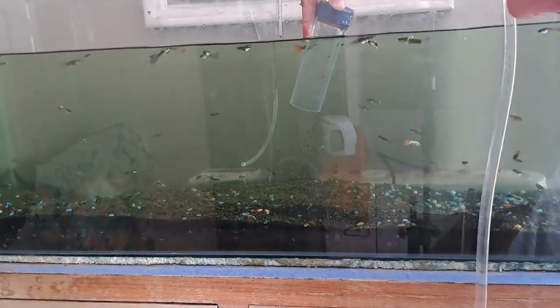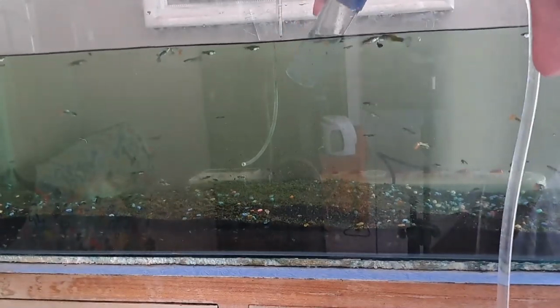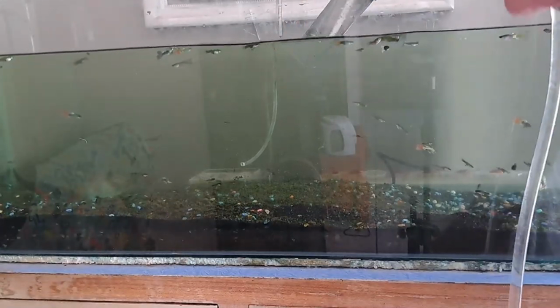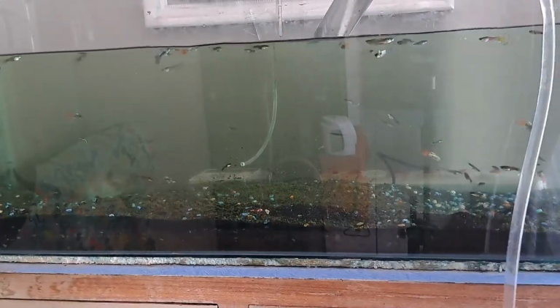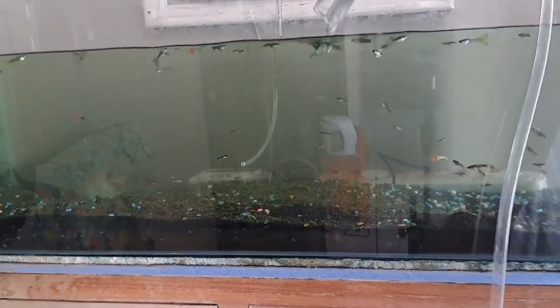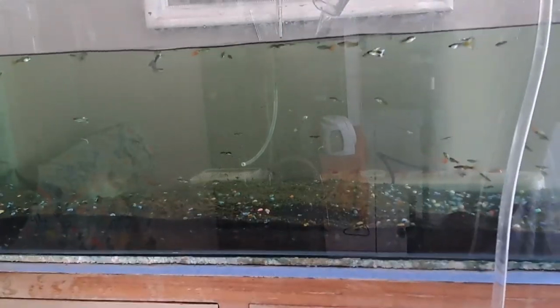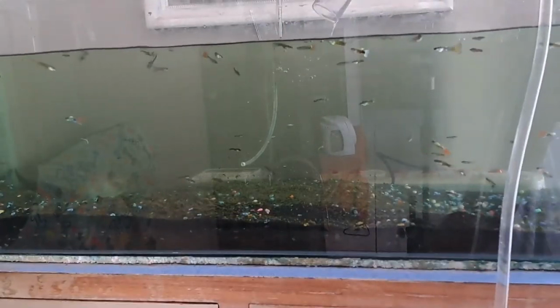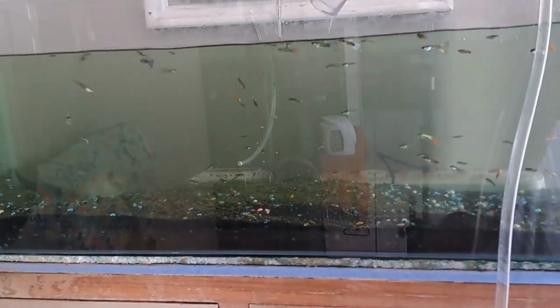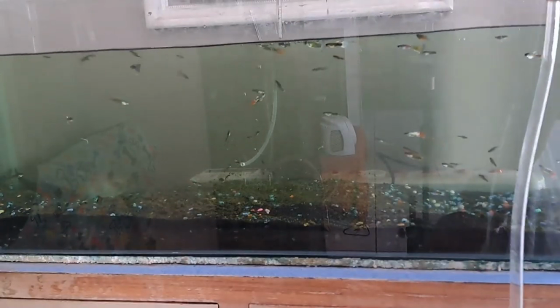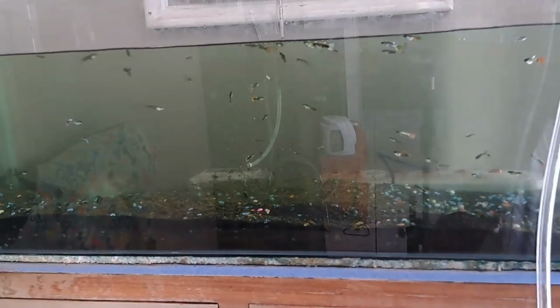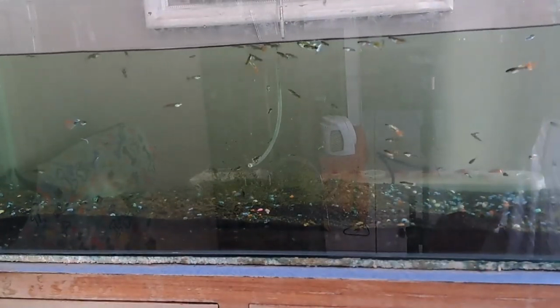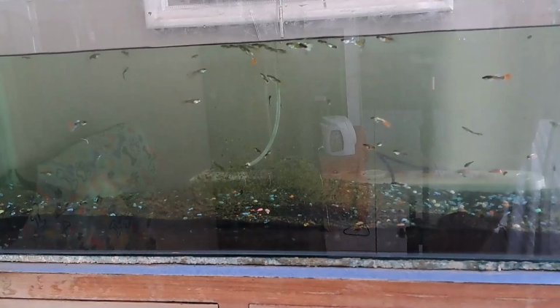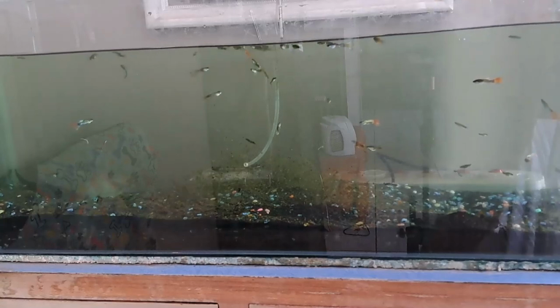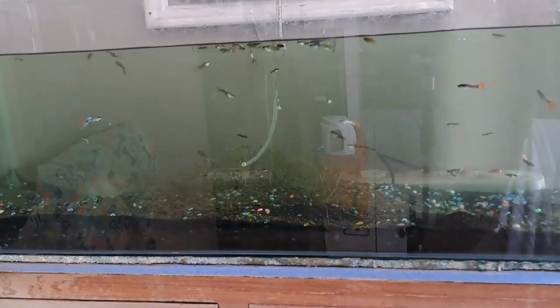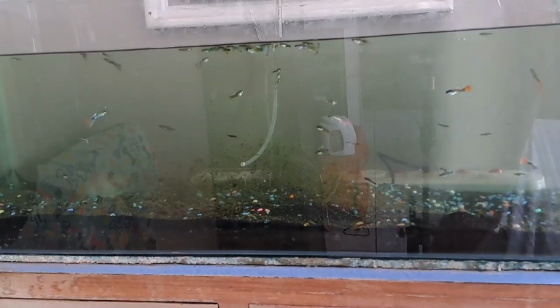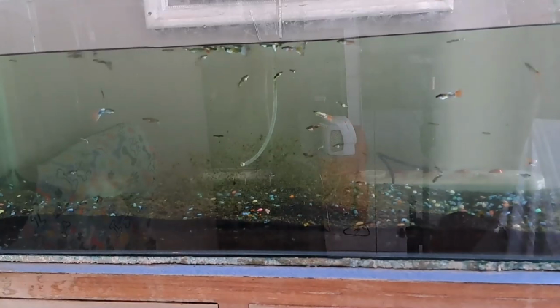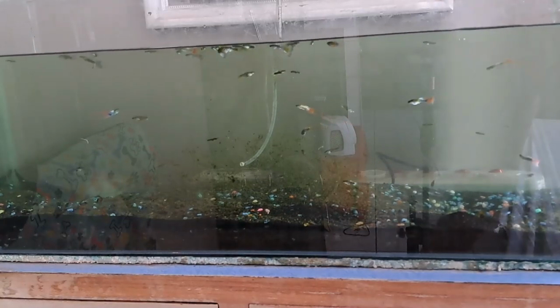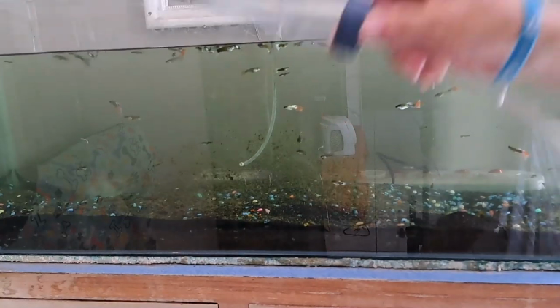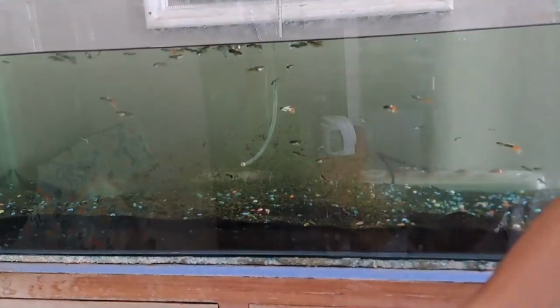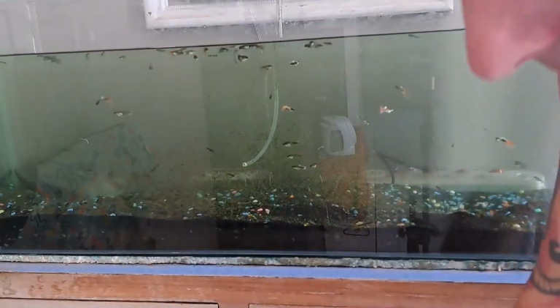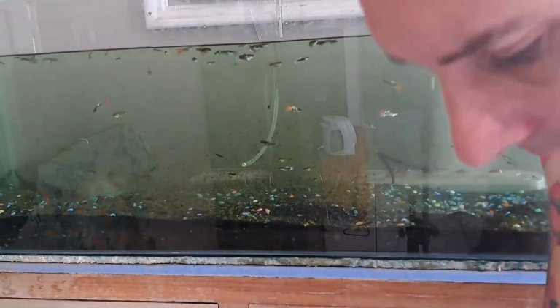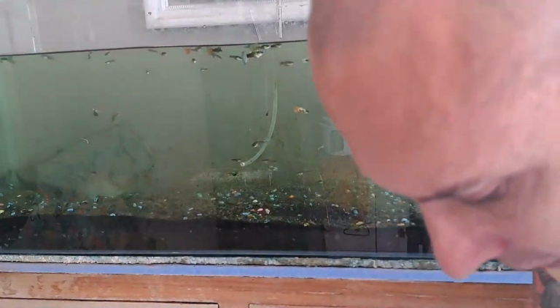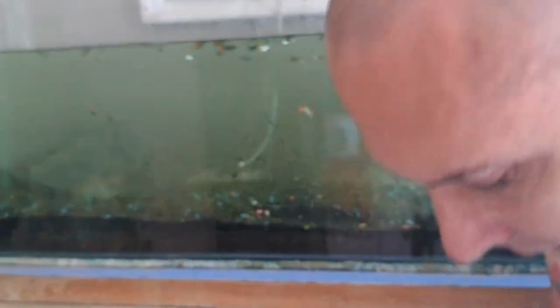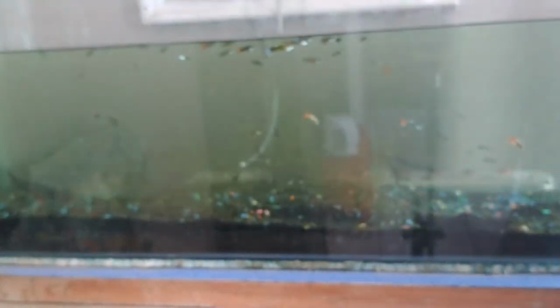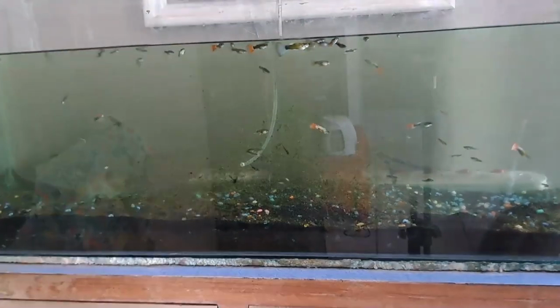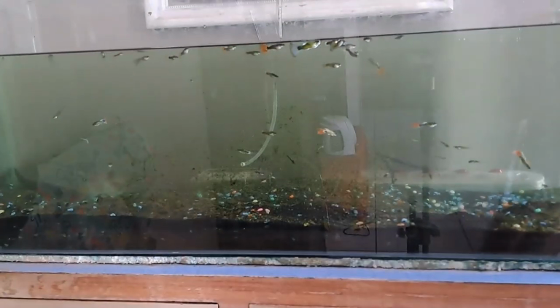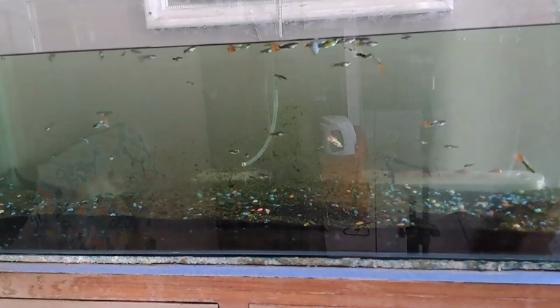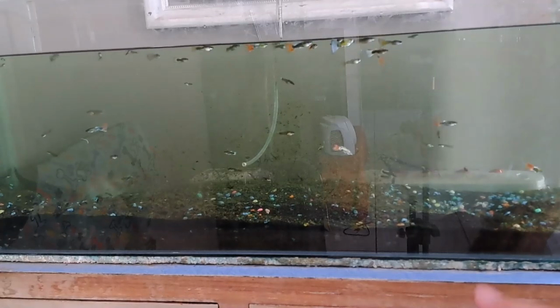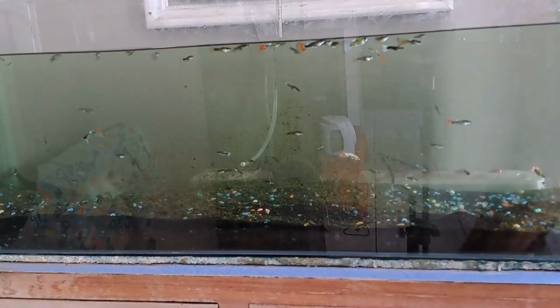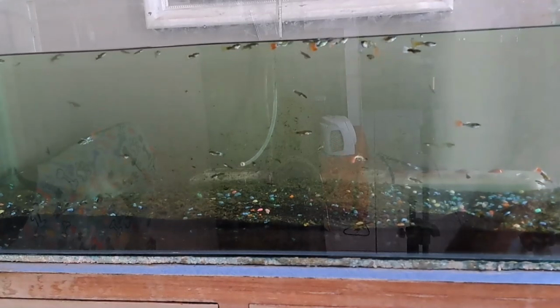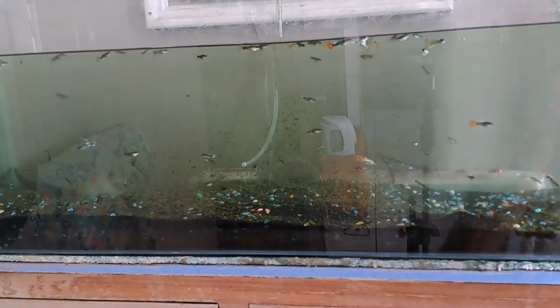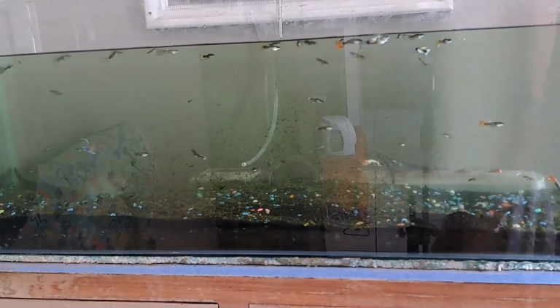Okay, well let me continue cleaning the rest of the tank and I will show you guys what it looks like once the bottom is done.